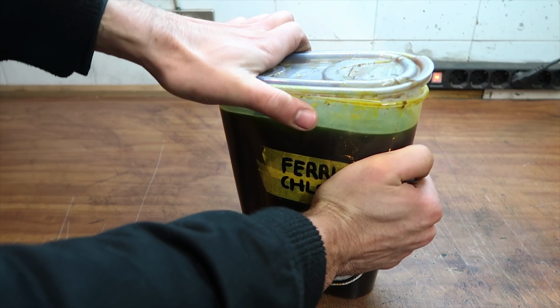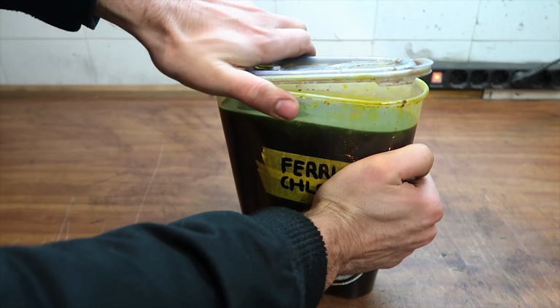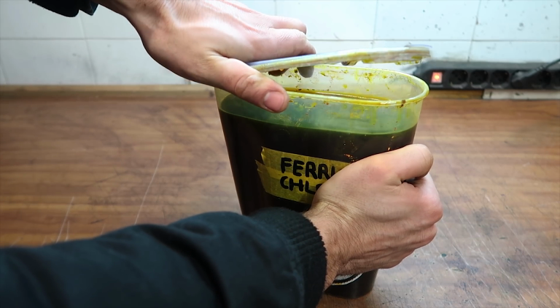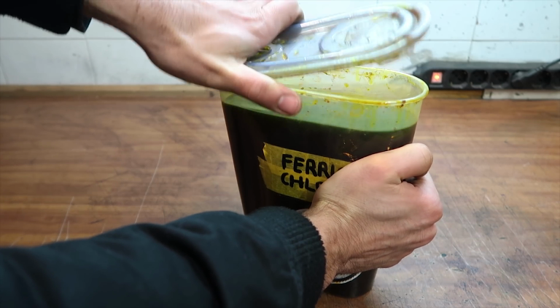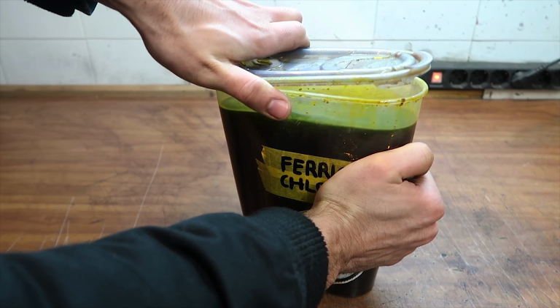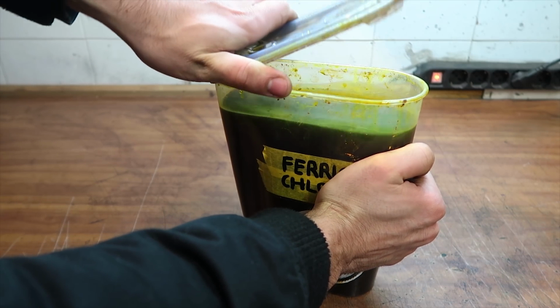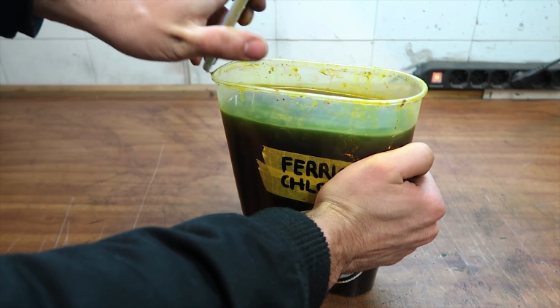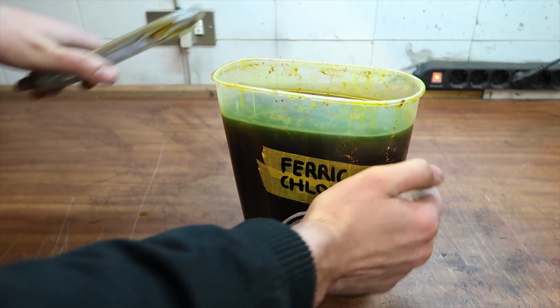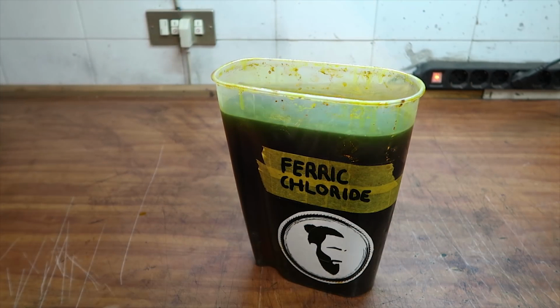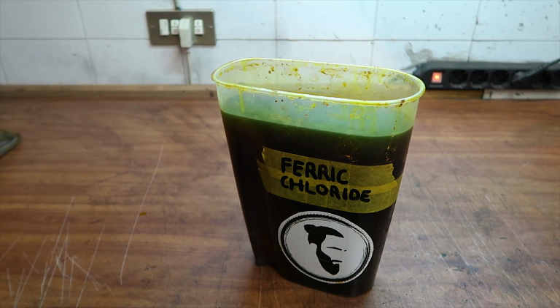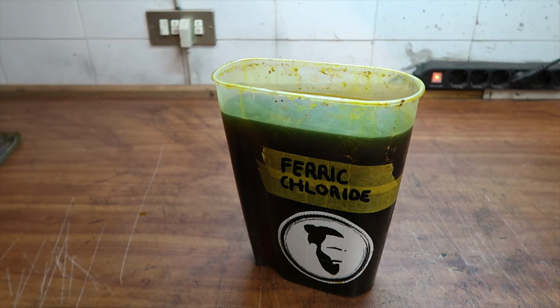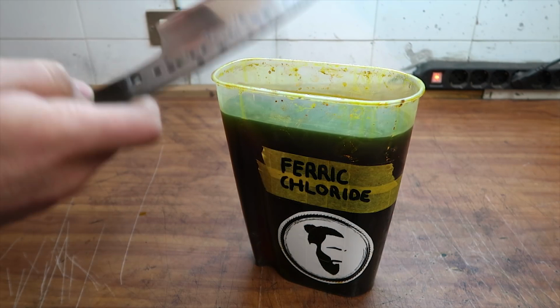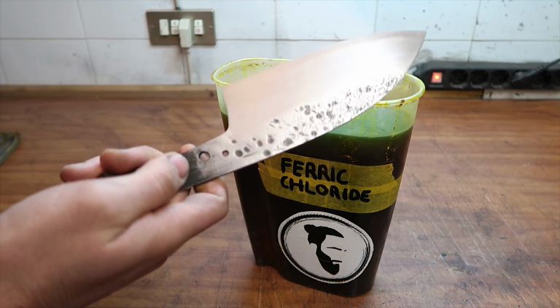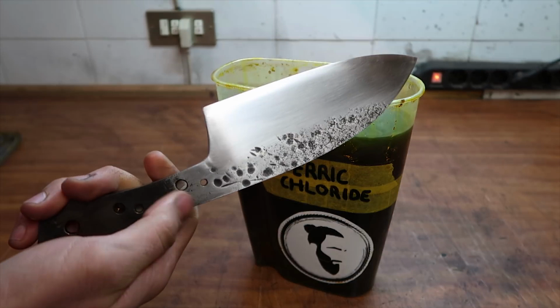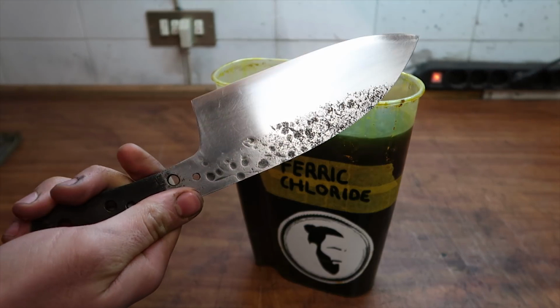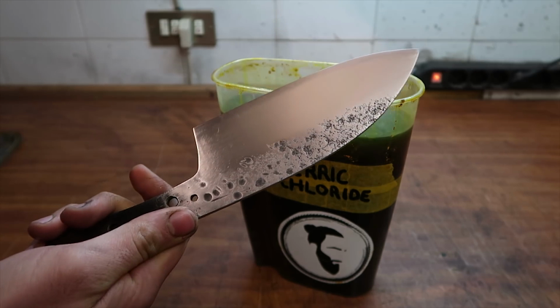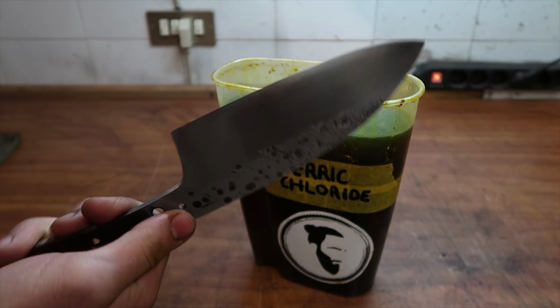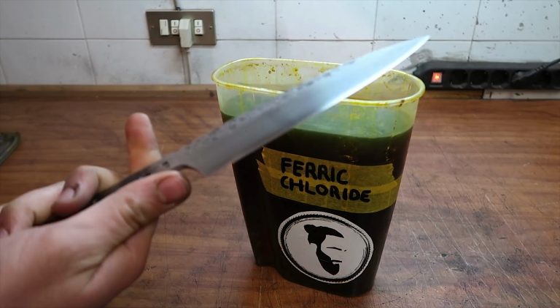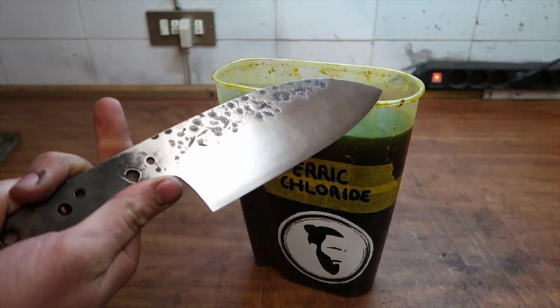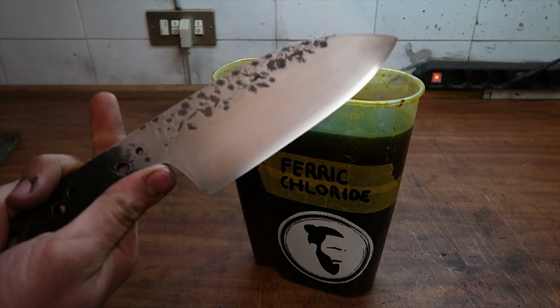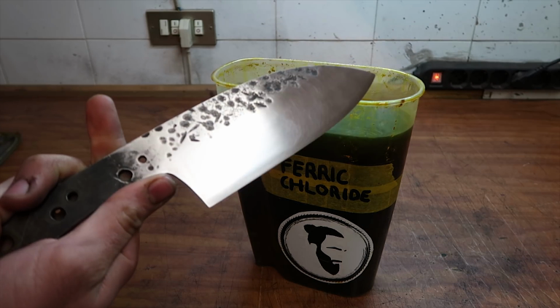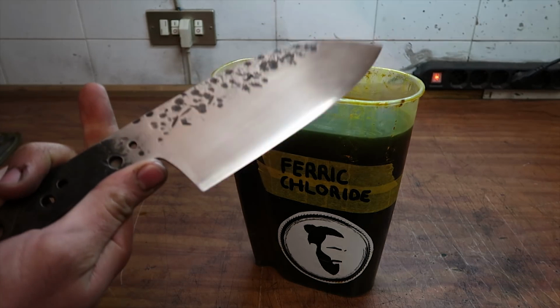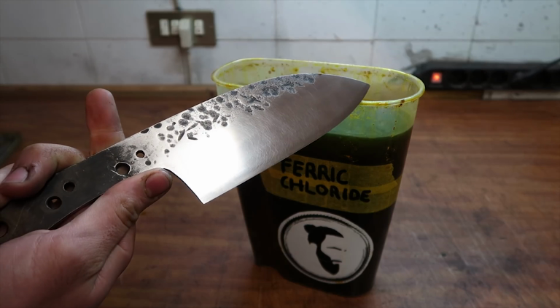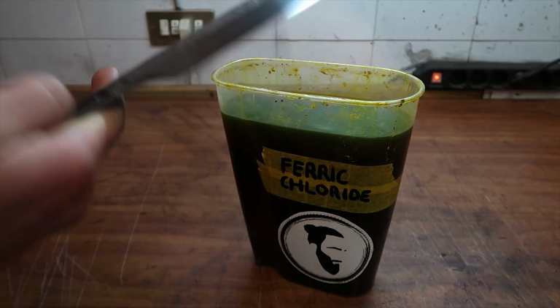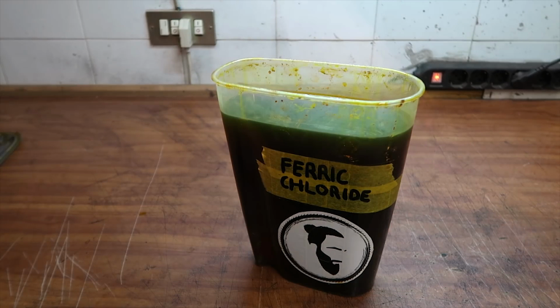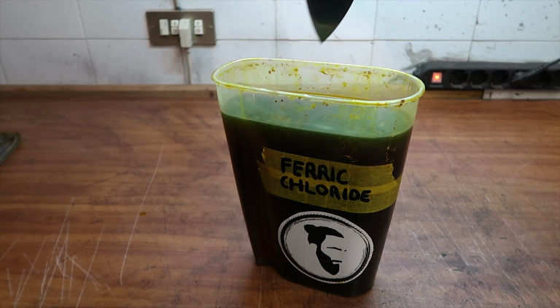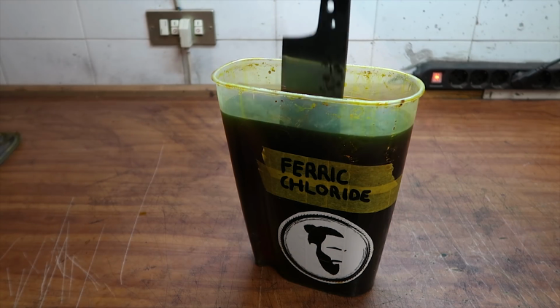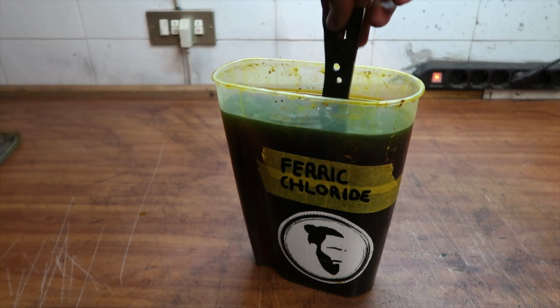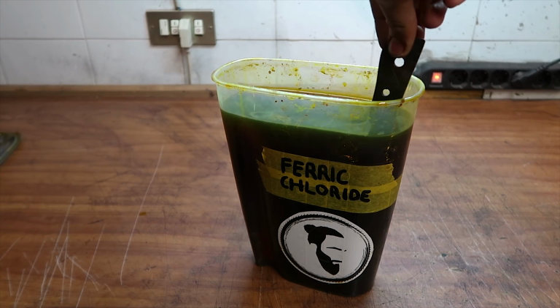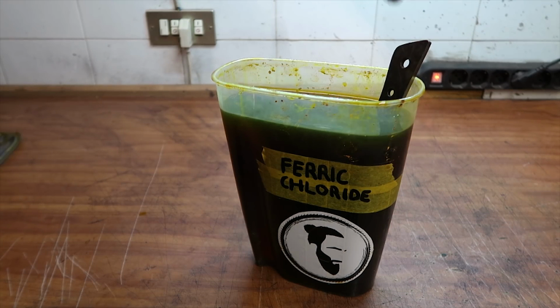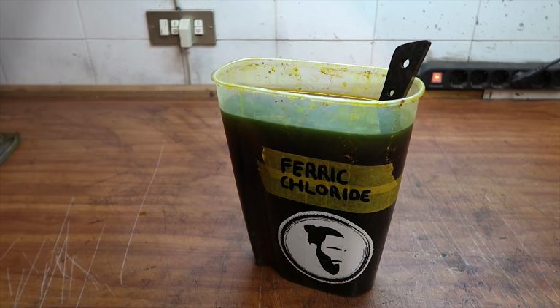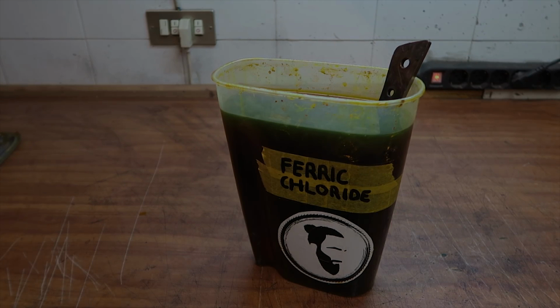After the belt grinder, I also sanded it all by hand up to 800 grit, and then I placed it in ferric chloride for about 1 hour.